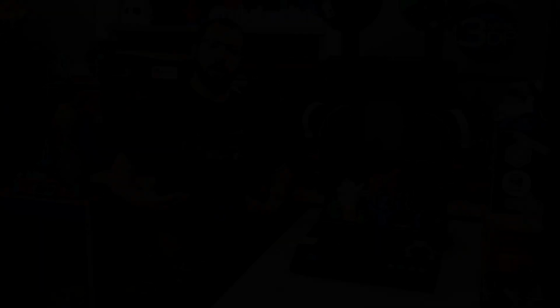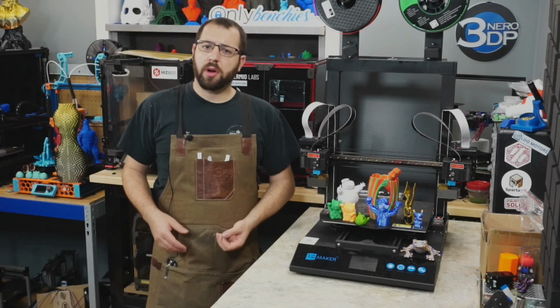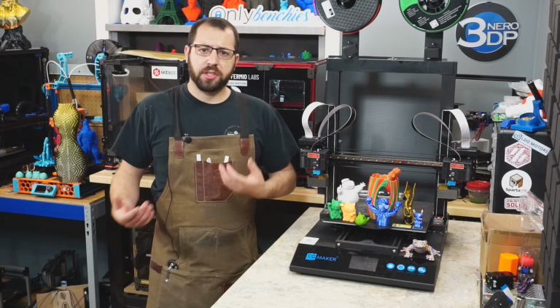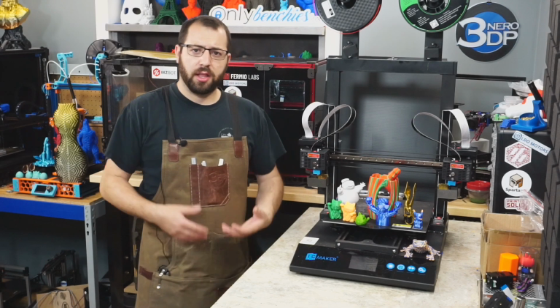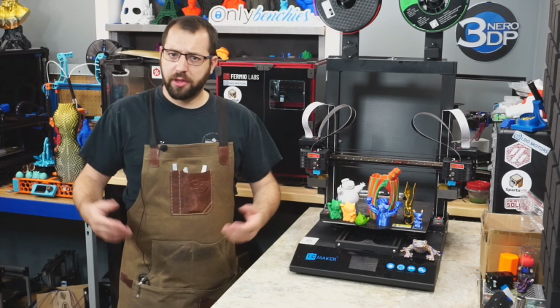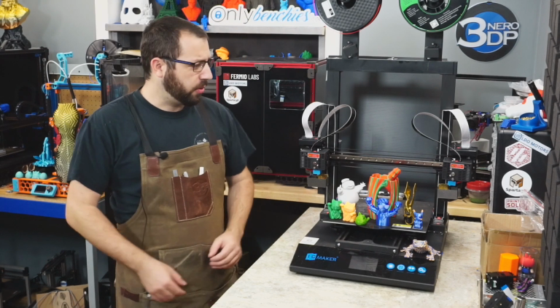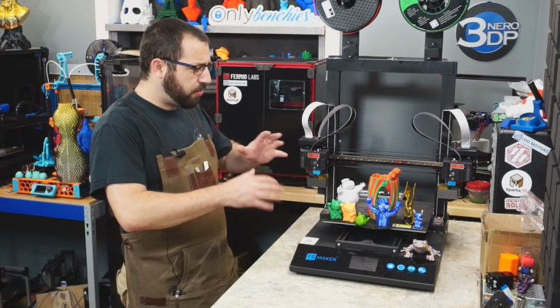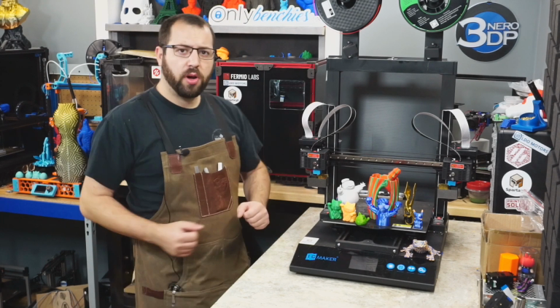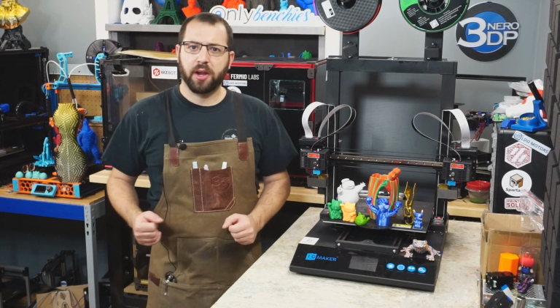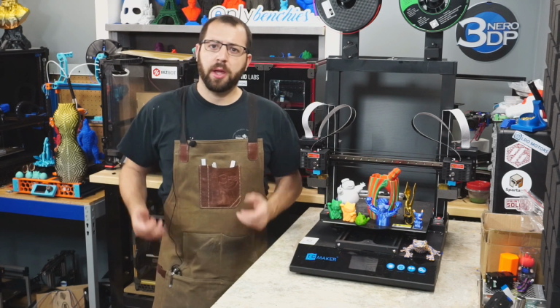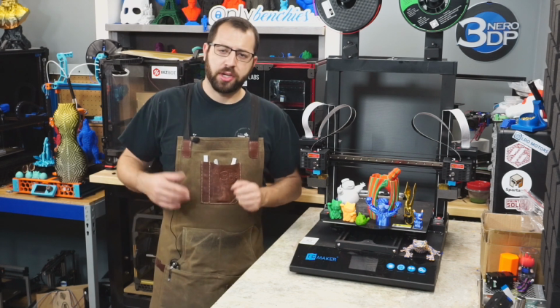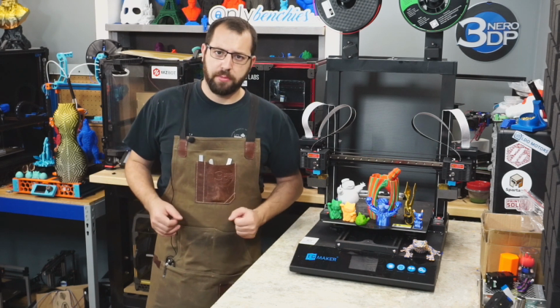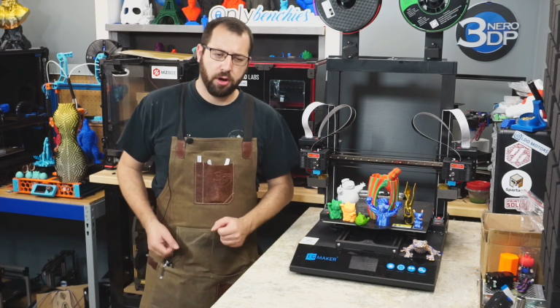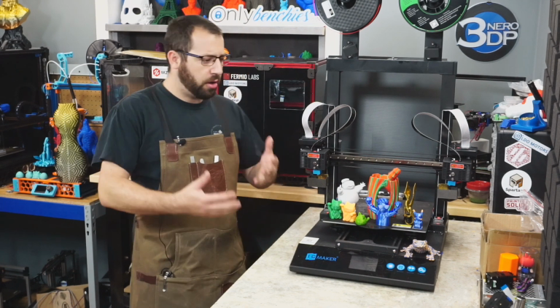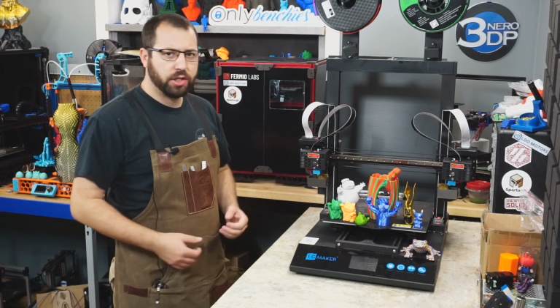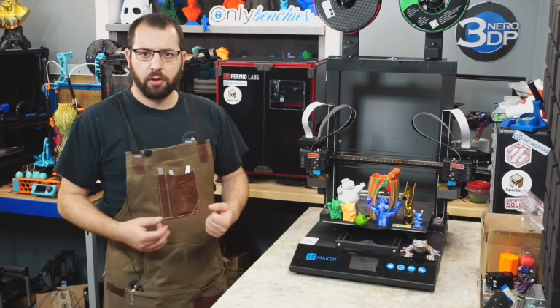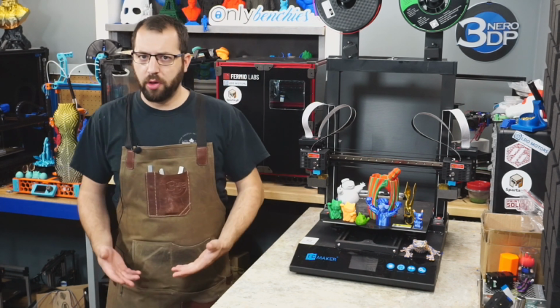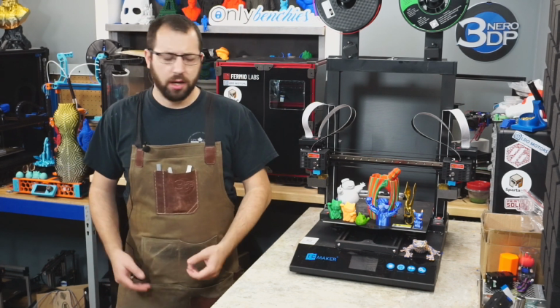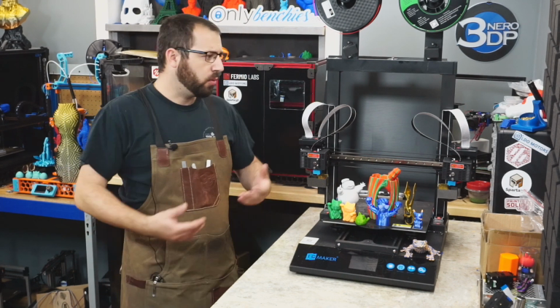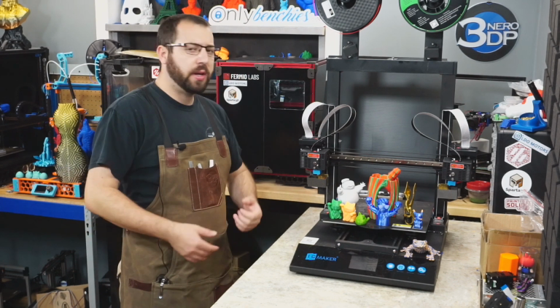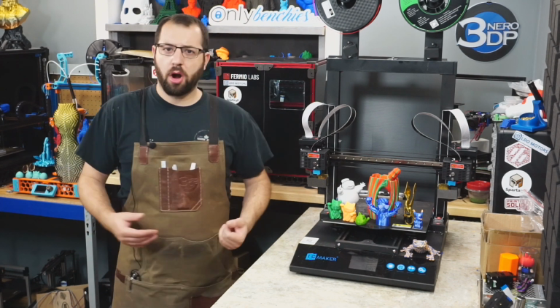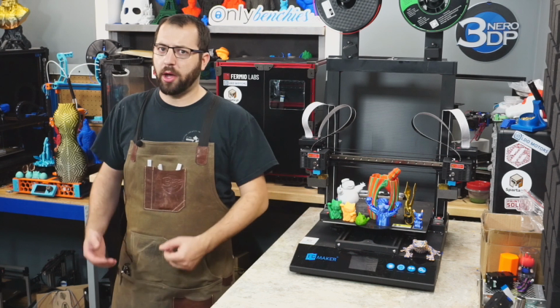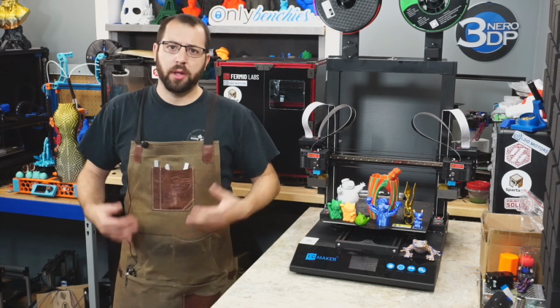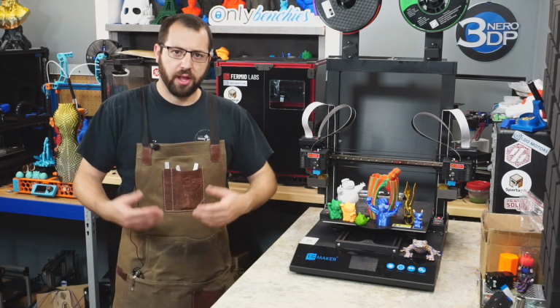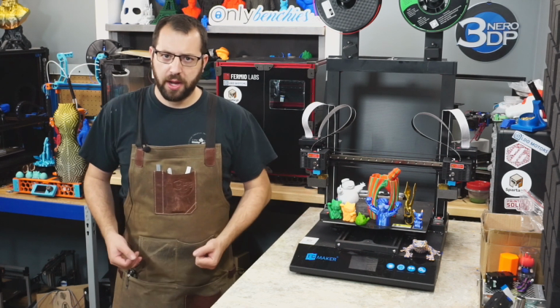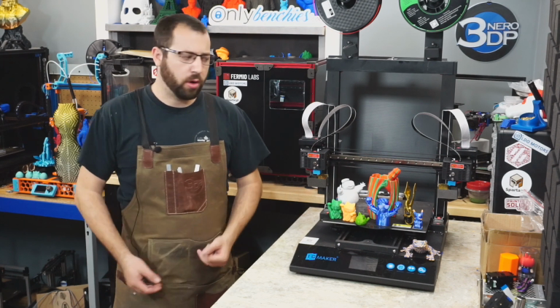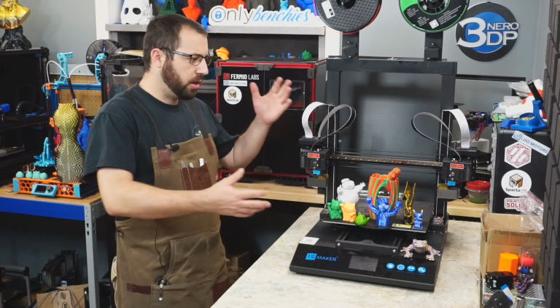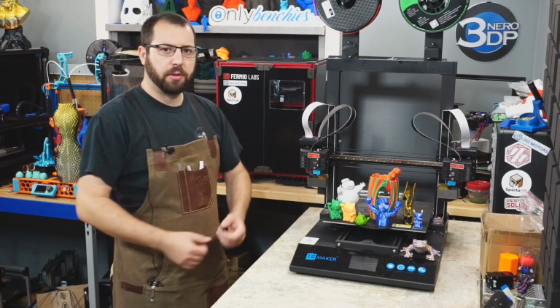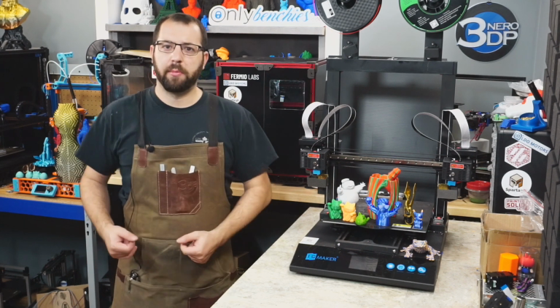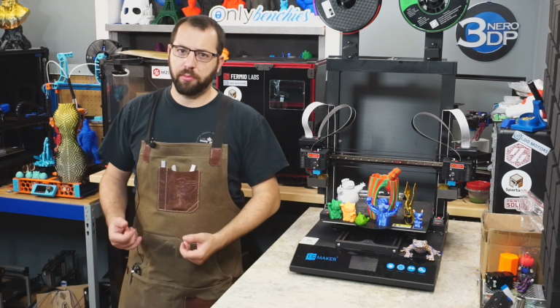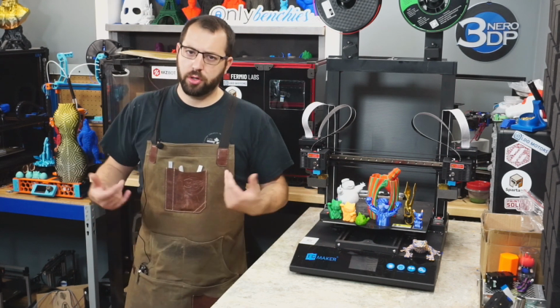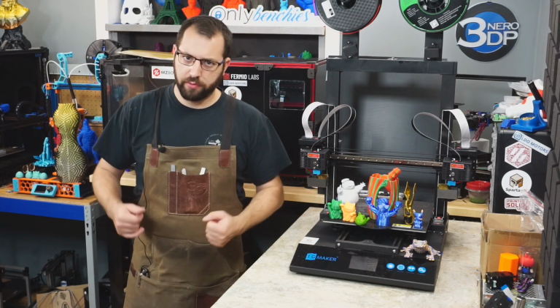Starting off, just to get the legal stuff out of the way — this printer was provided to me by JG Maker on the condition that I do a review on it. Words and opinions are my own, nothing has been paid for; they simply provided me with the printer to review.